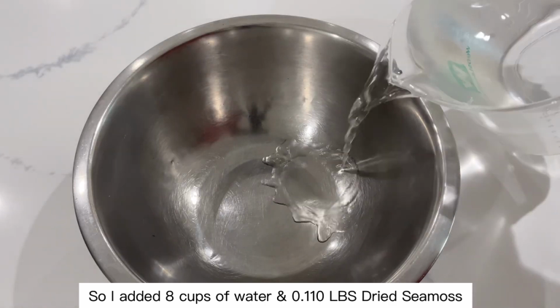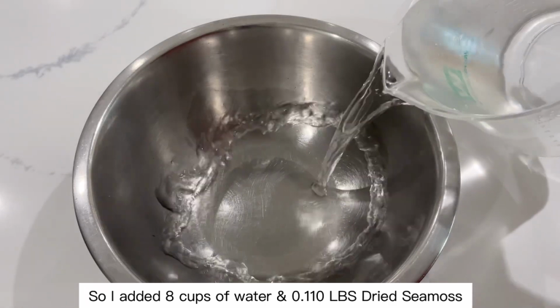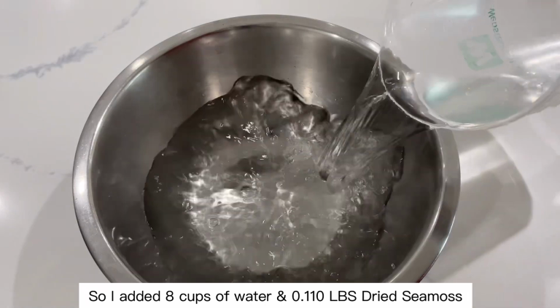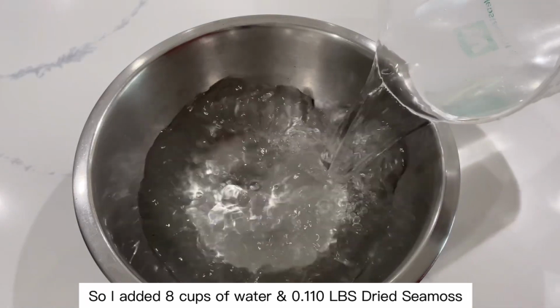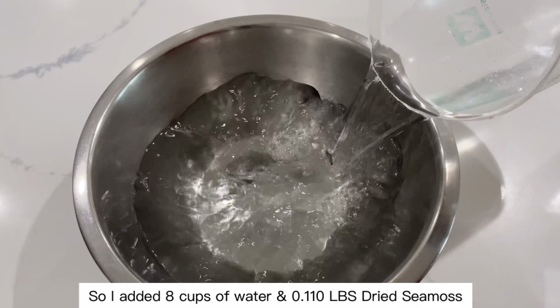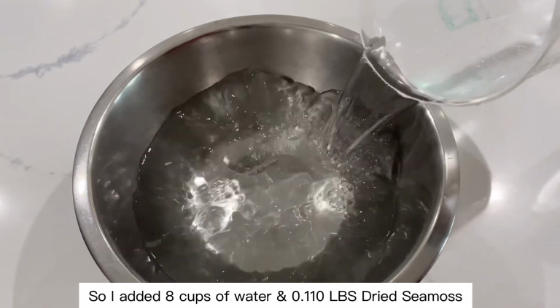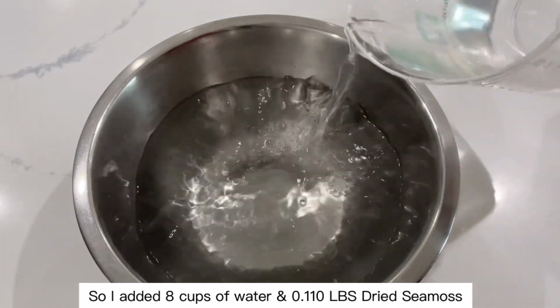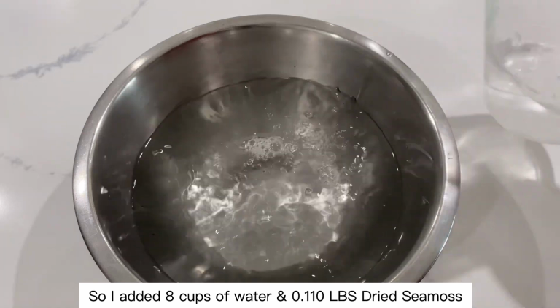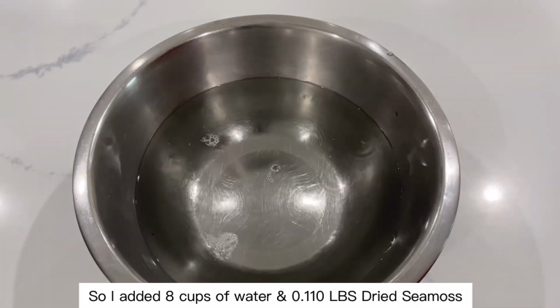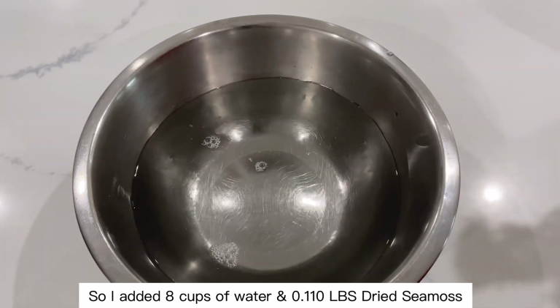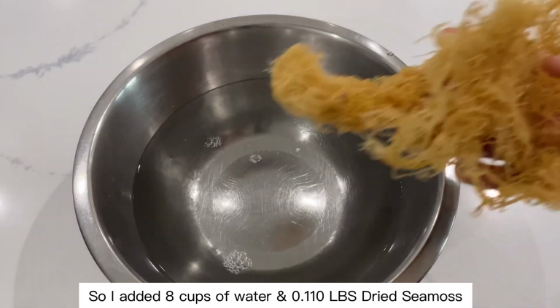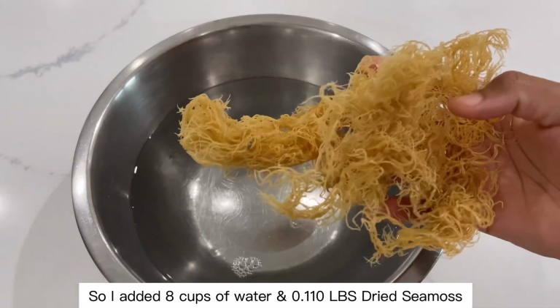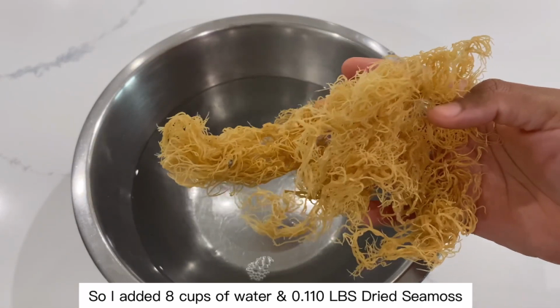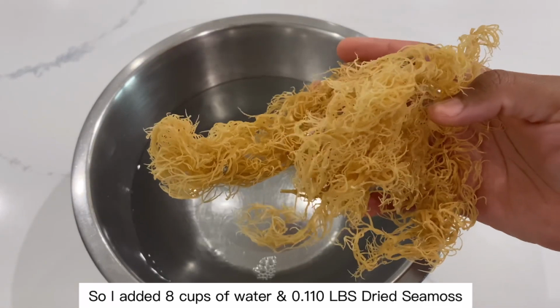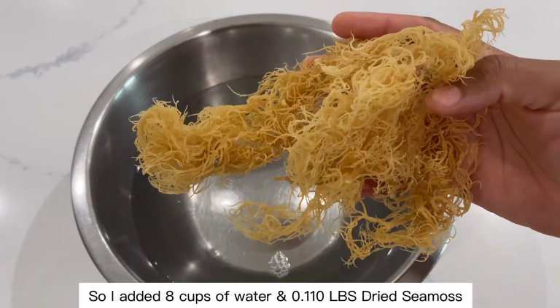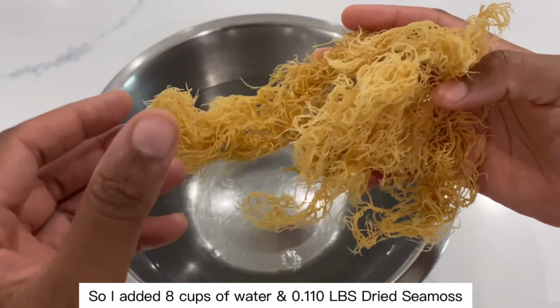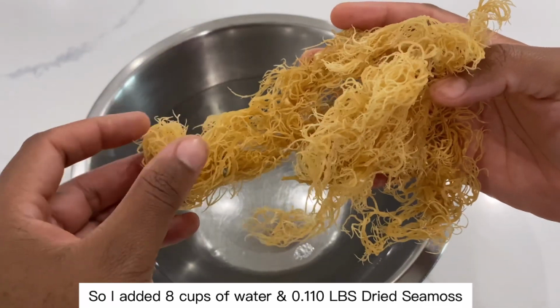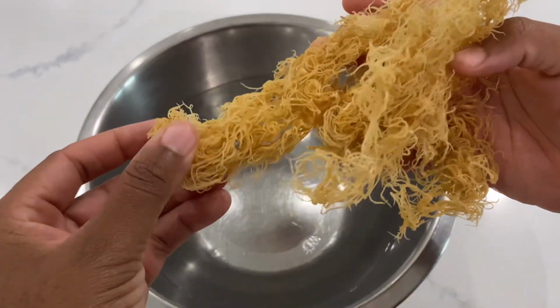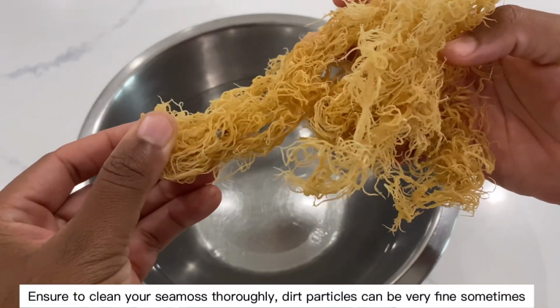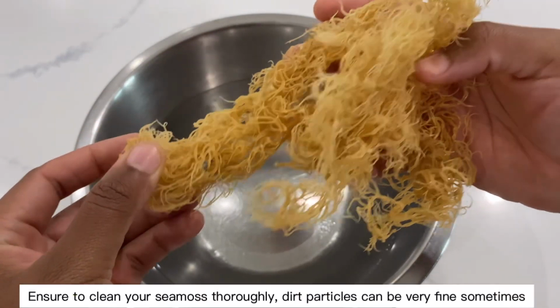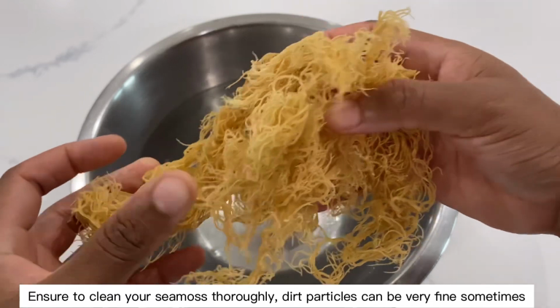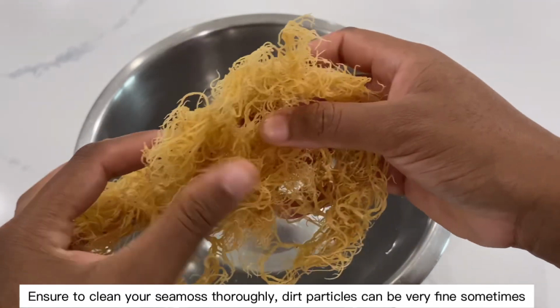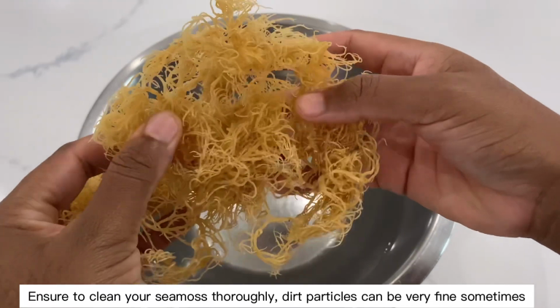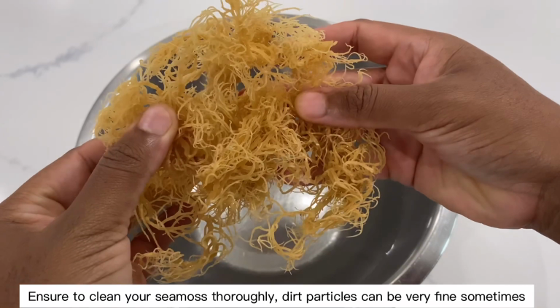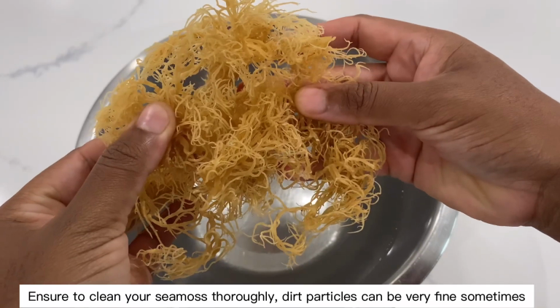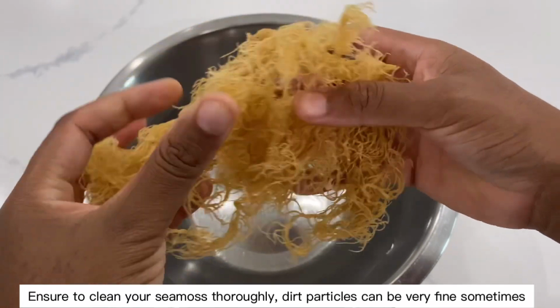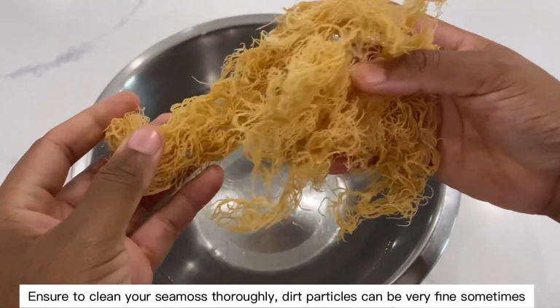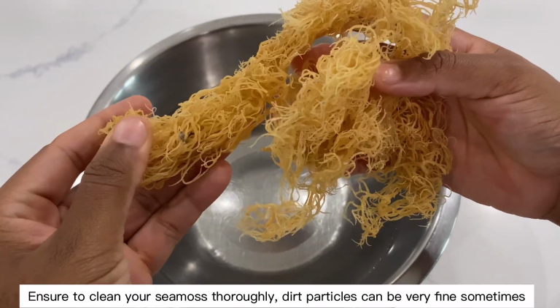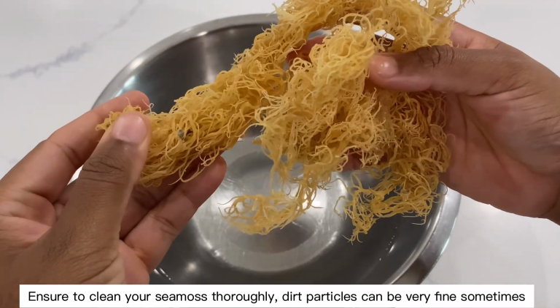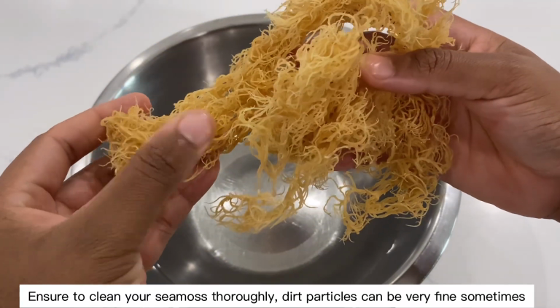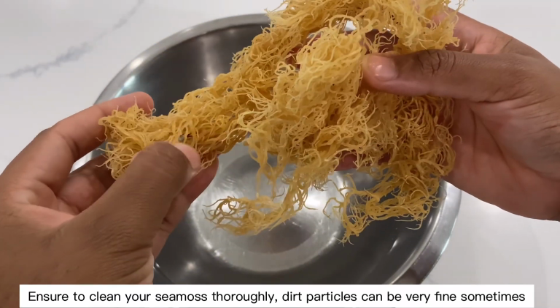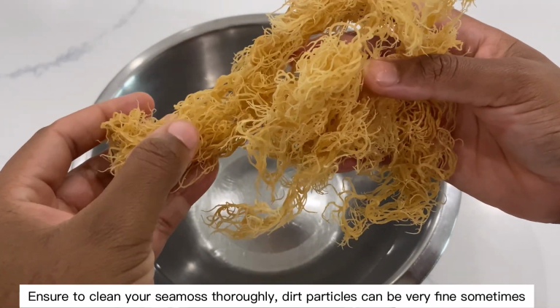I added 8 cups of water and 0.110 pounds of the dried sea moss. Ensure to clean your sea moss thoroughly — dirt particles can be very fine sometimes.